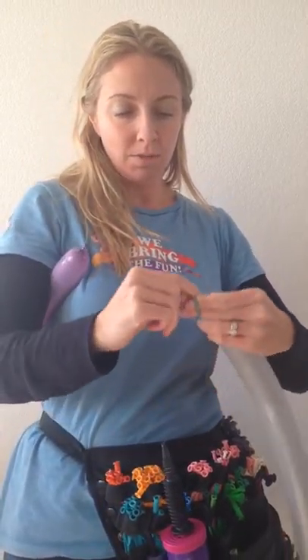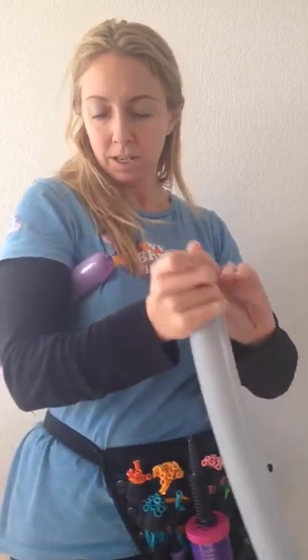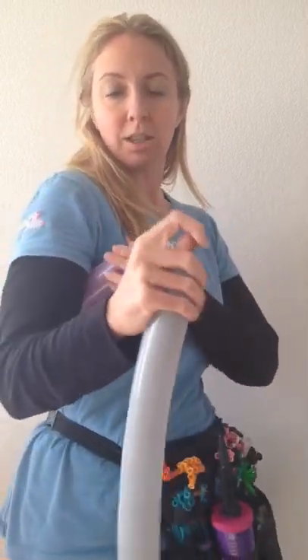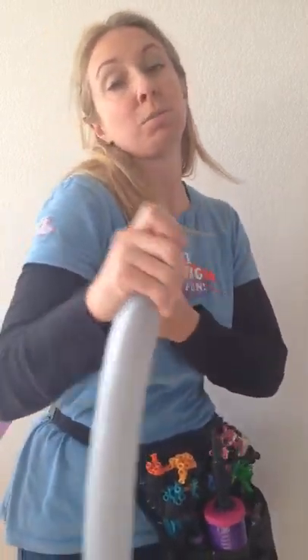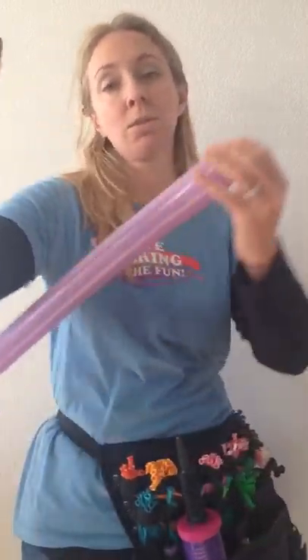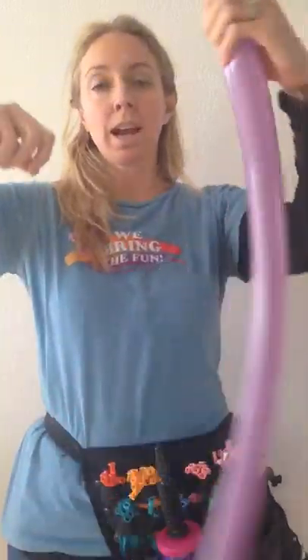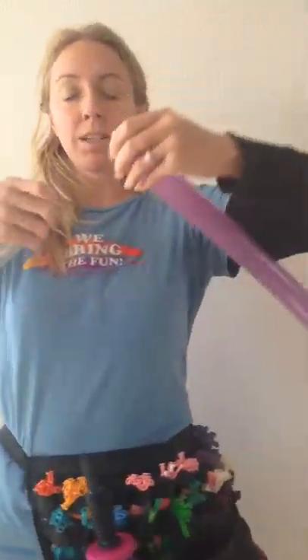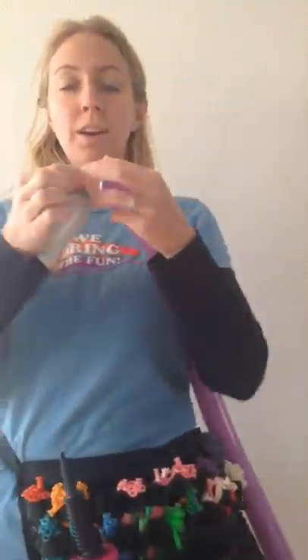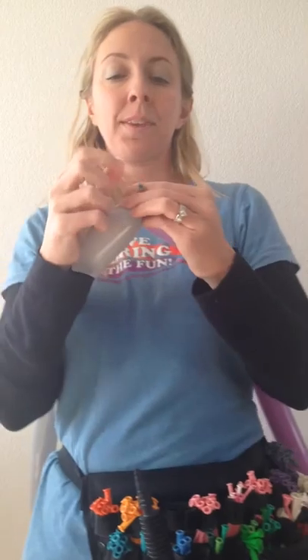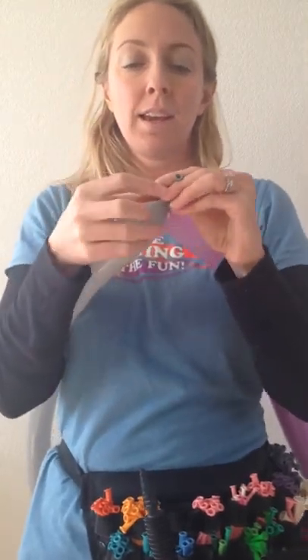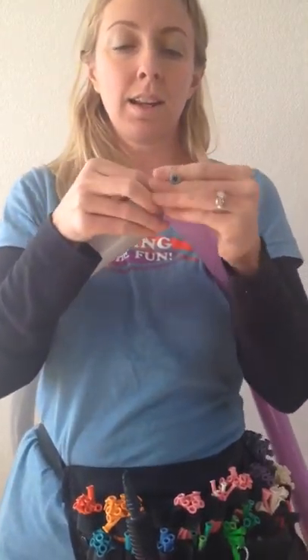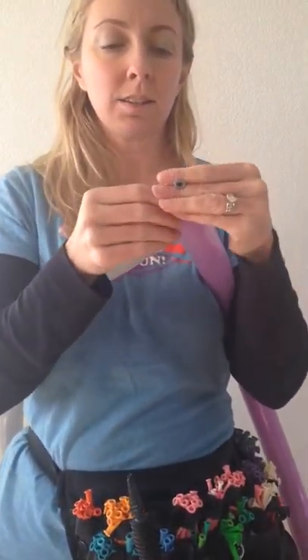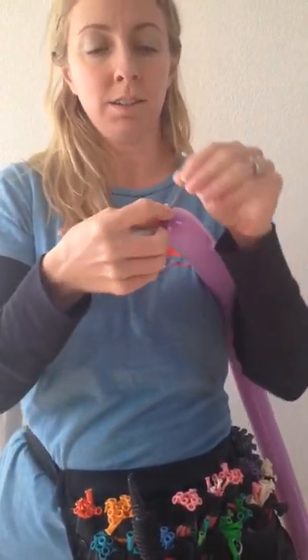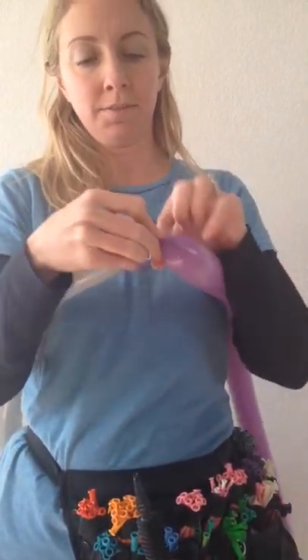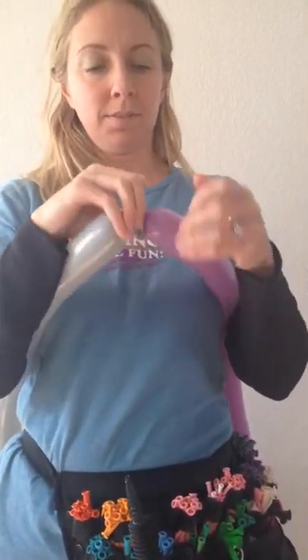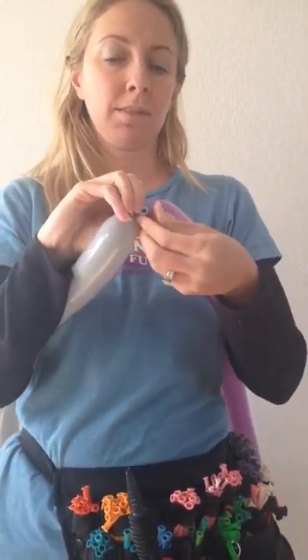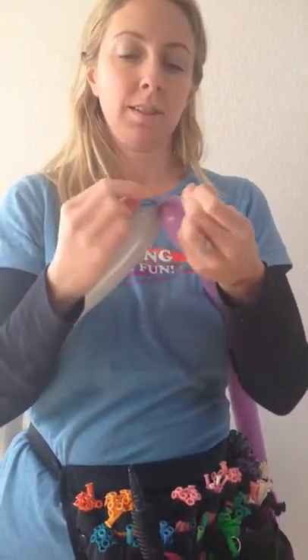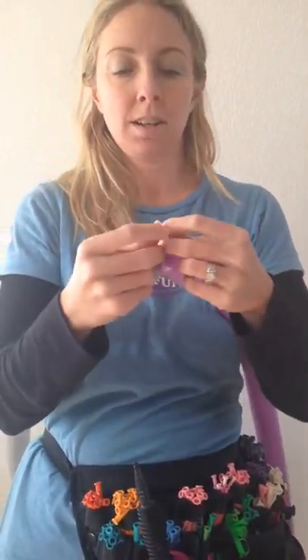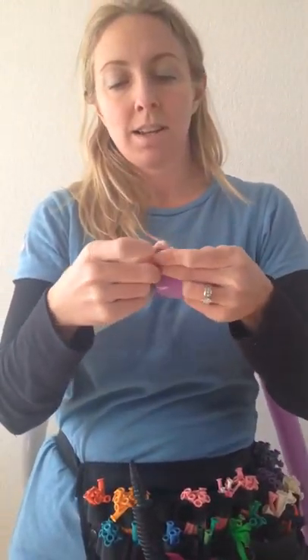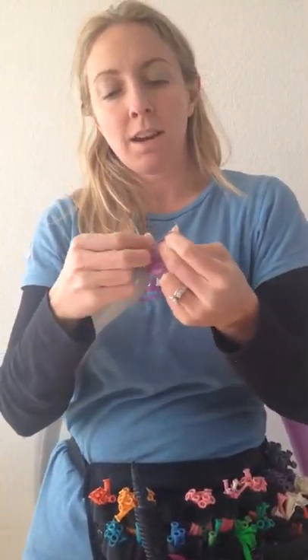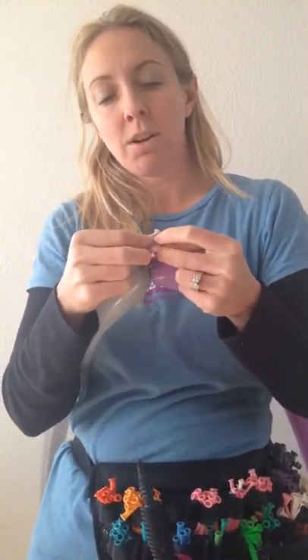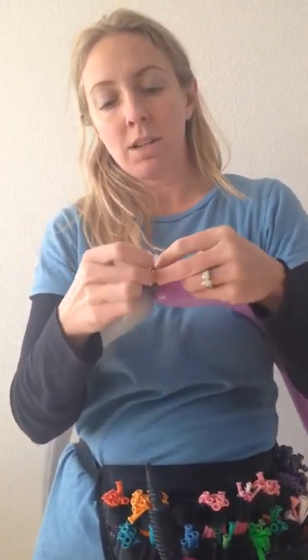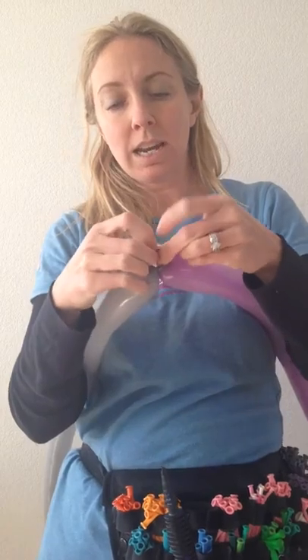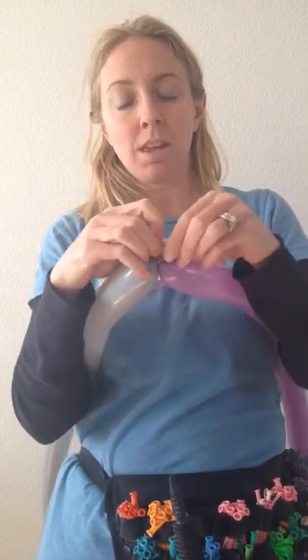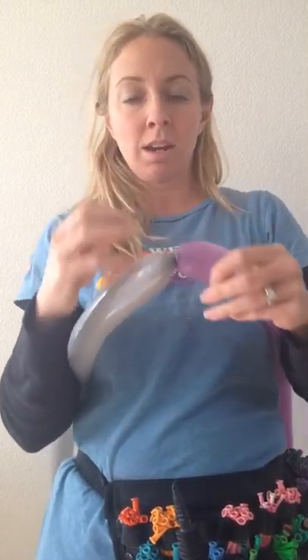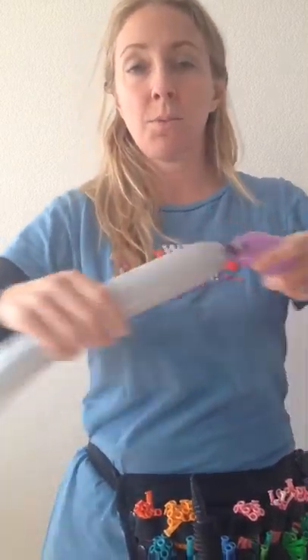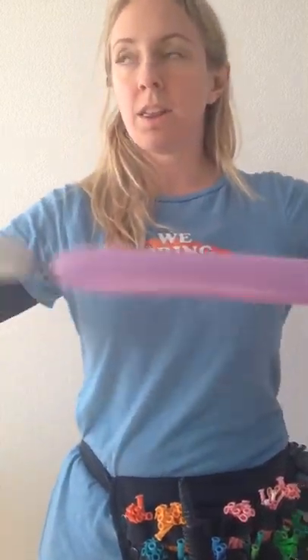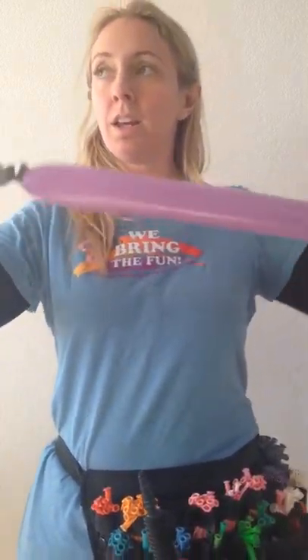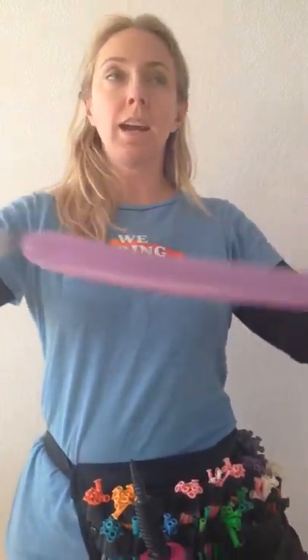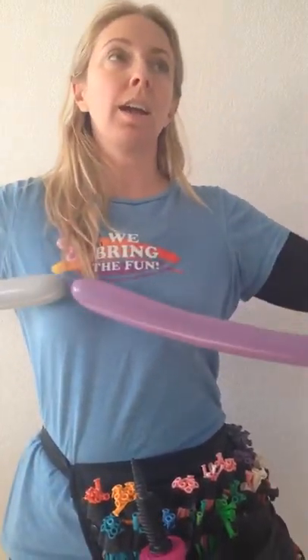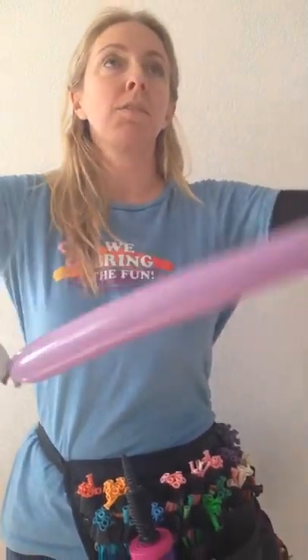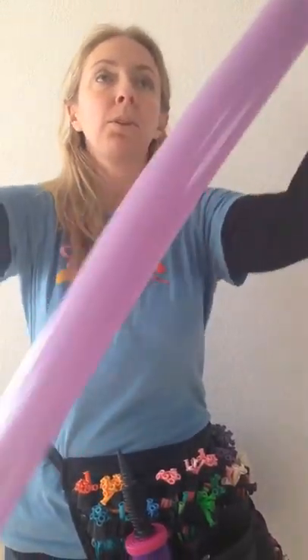We'll take these two balloons, tie them together at the nozzle, and then we're gonna do the same thing with the tail end of the balloon.